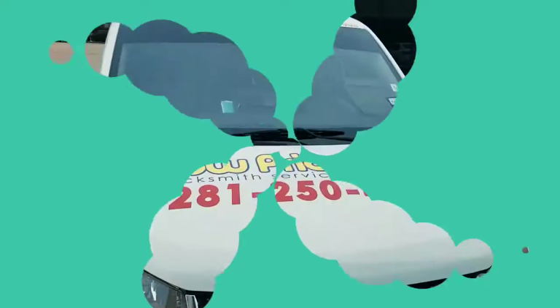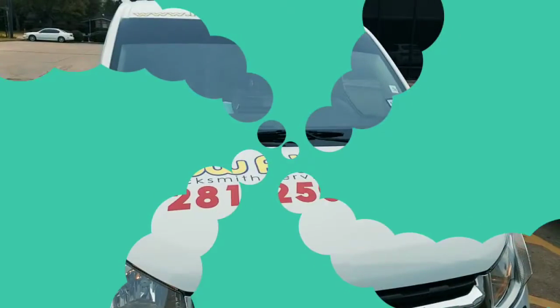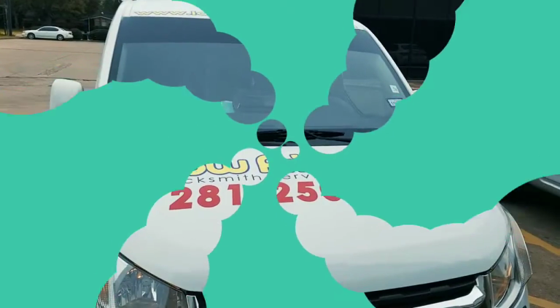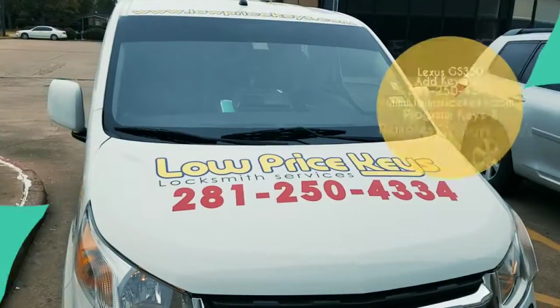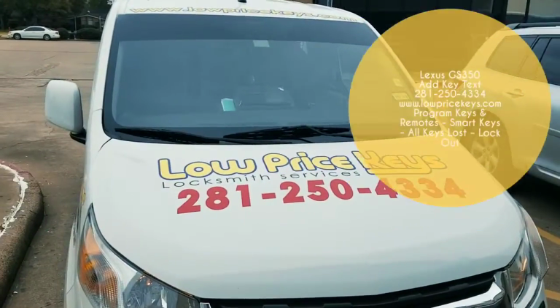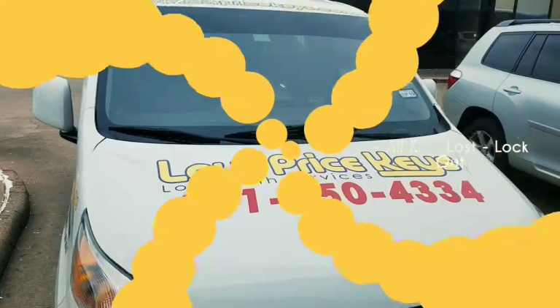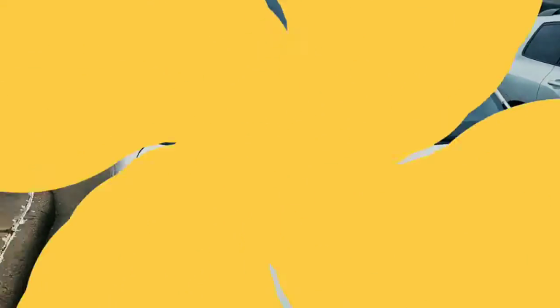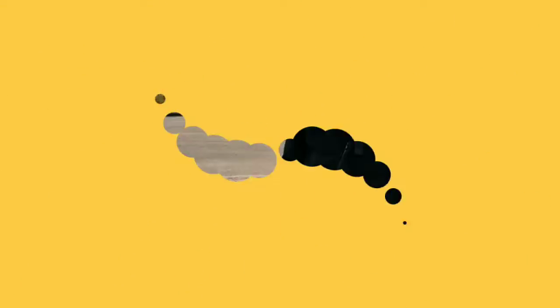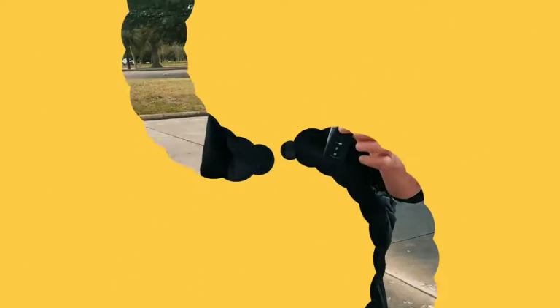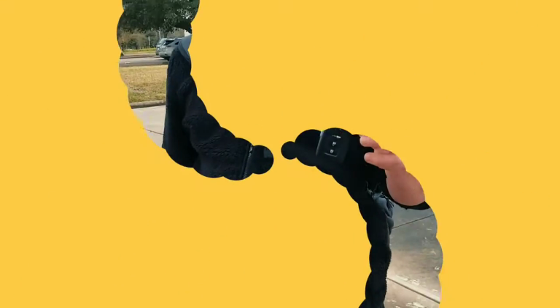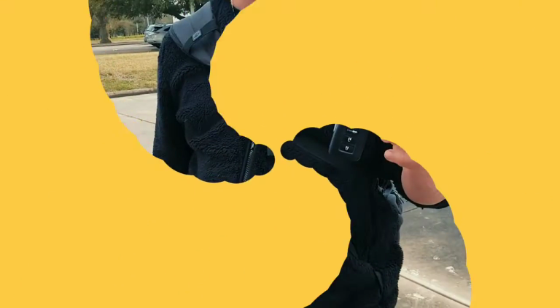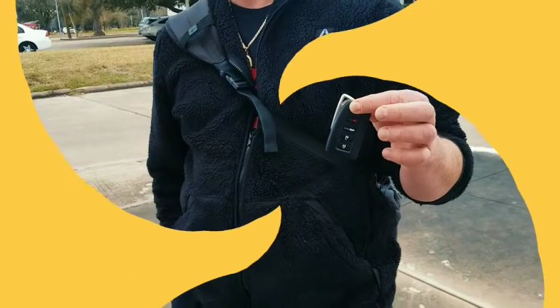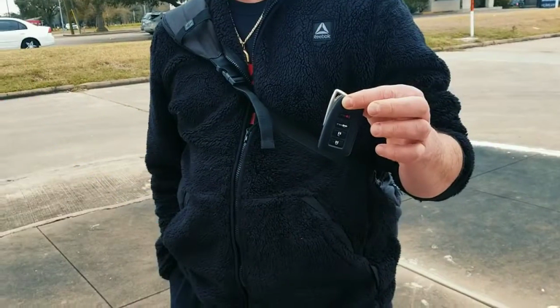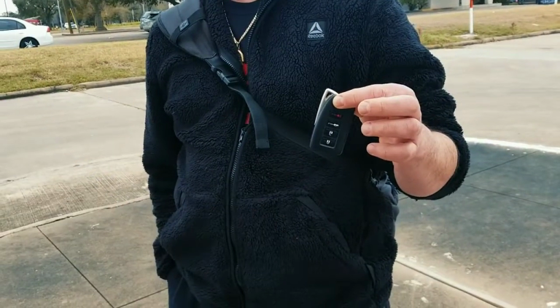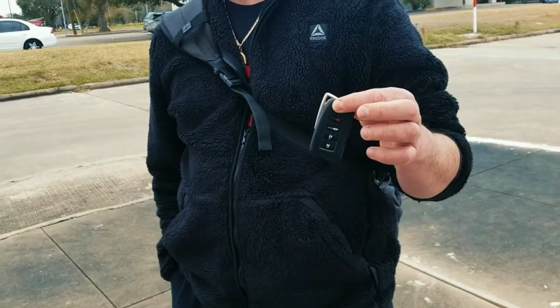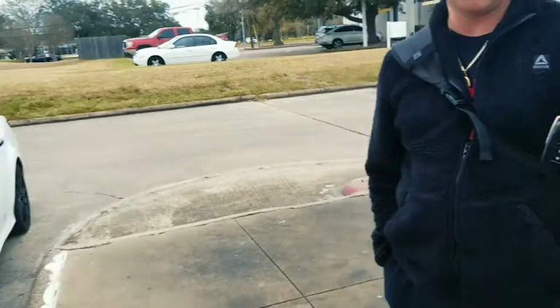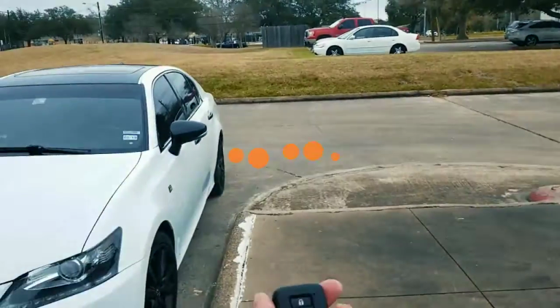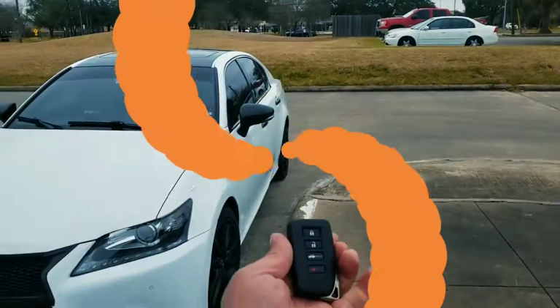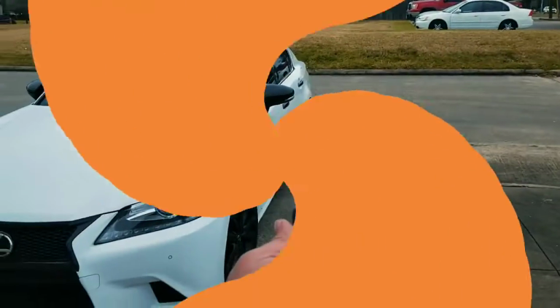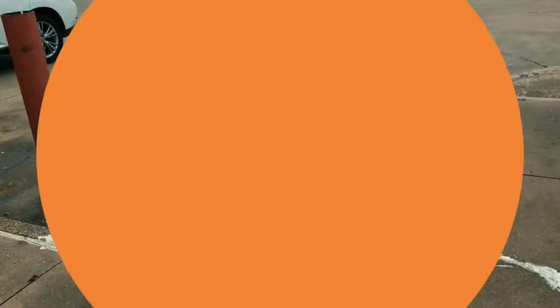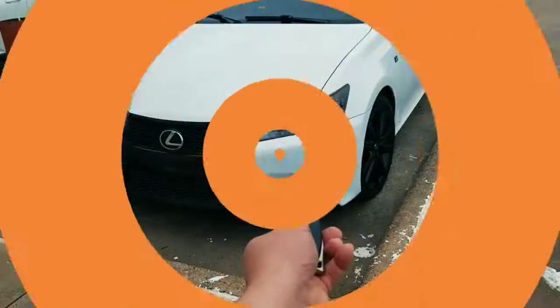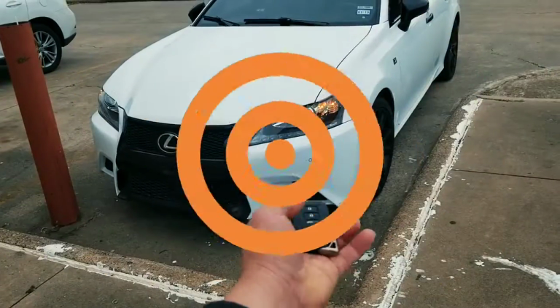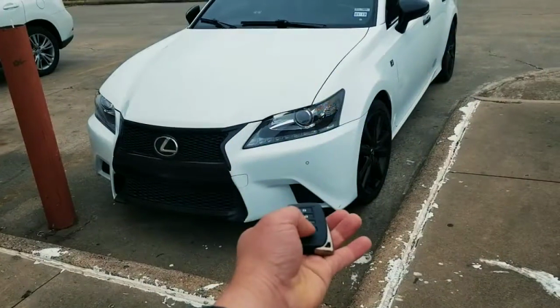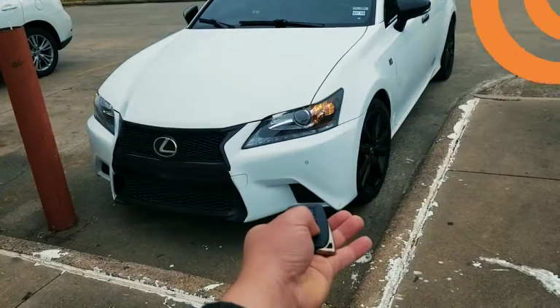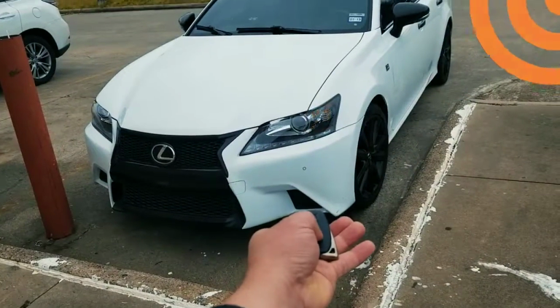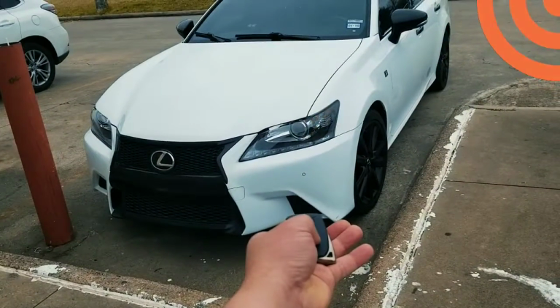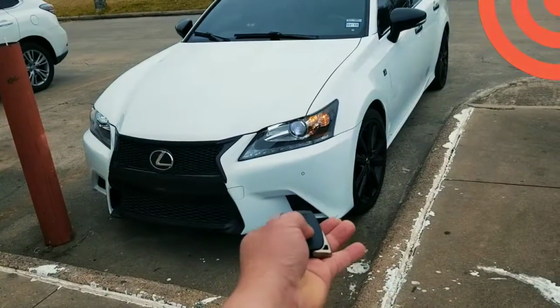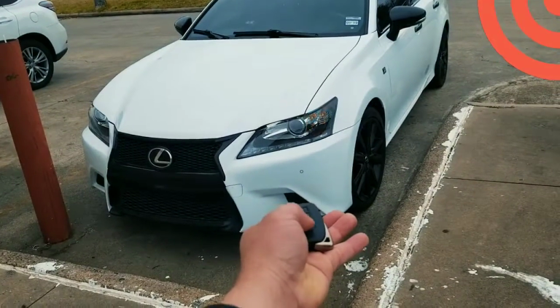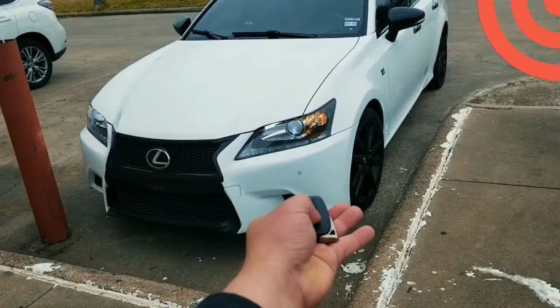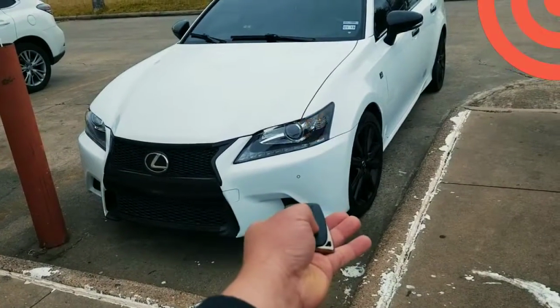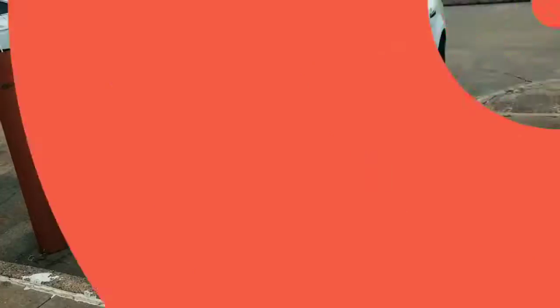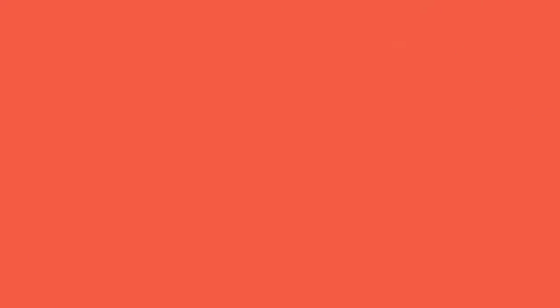LowPriceKeys.com. Today we're doing a 2000 smart hazard working key. I met him over here at Tyspice and we're here to make him a new lock button. And here is the panic button. Look how beautiful that boy.